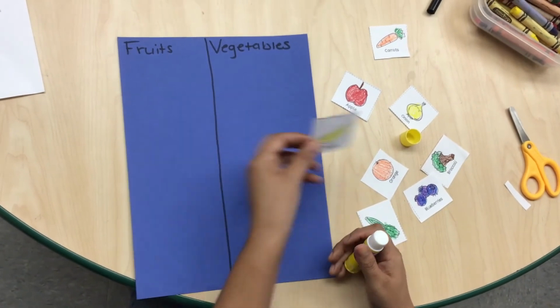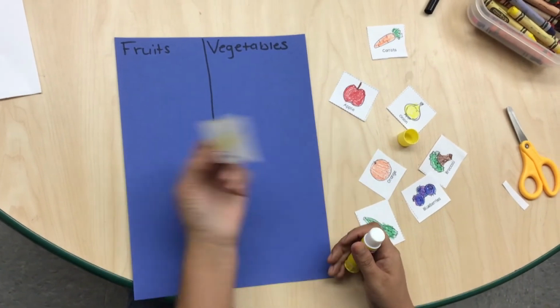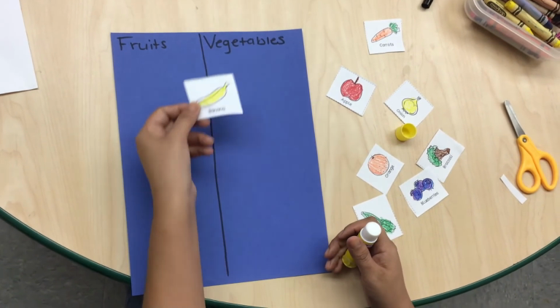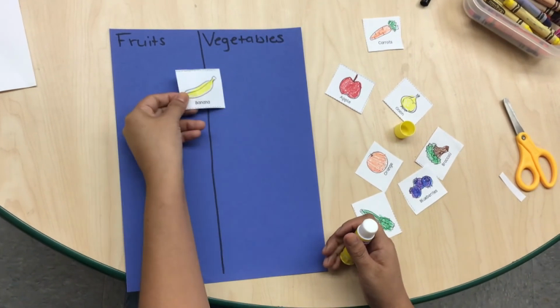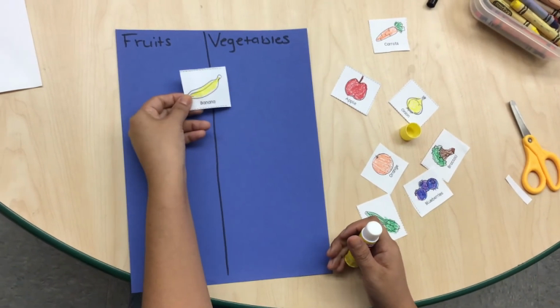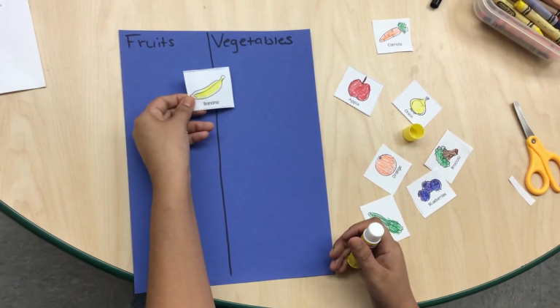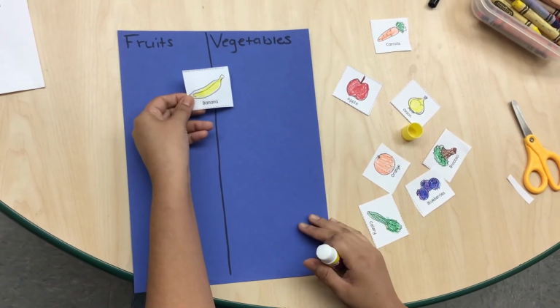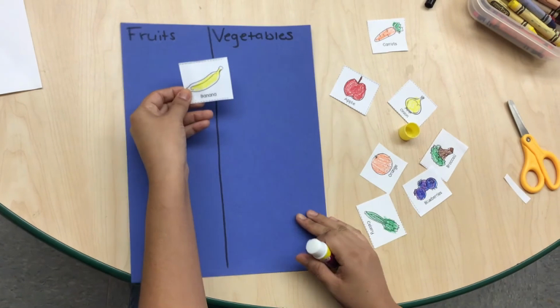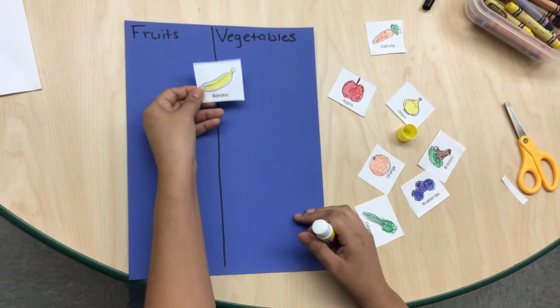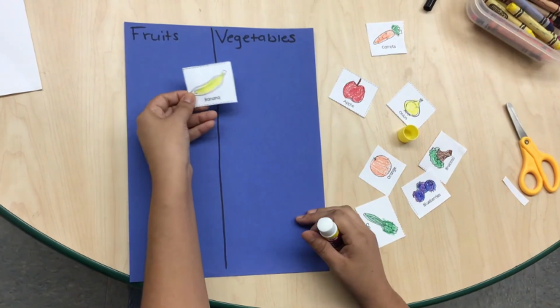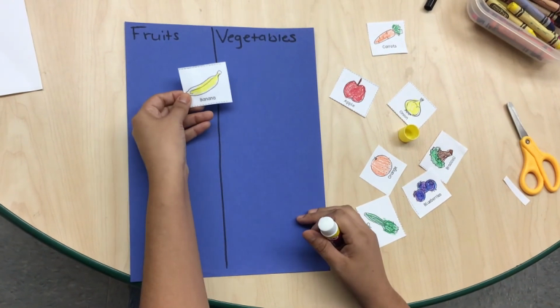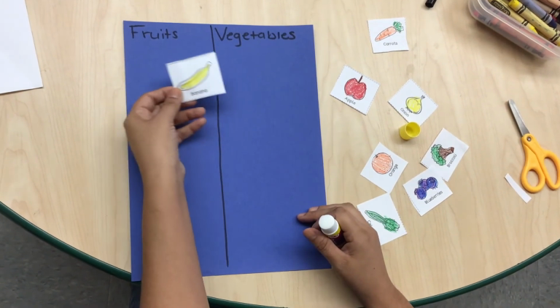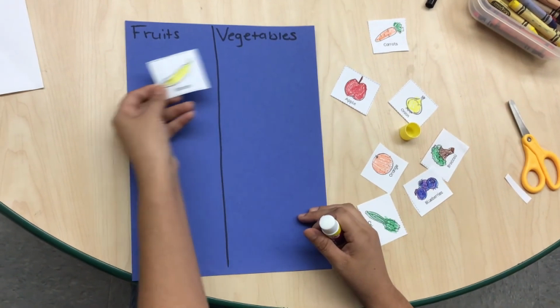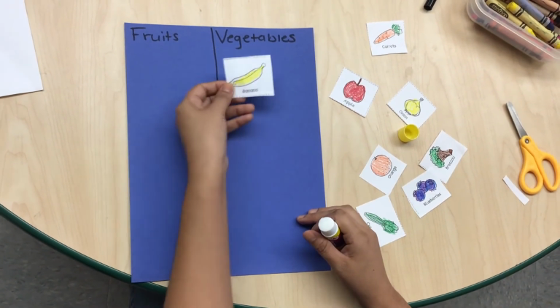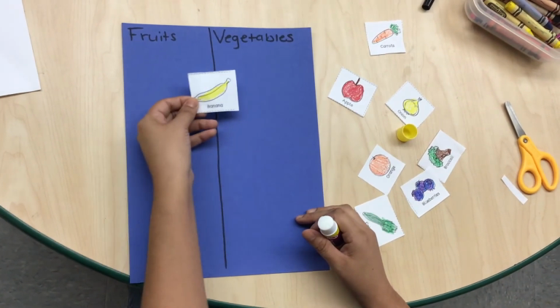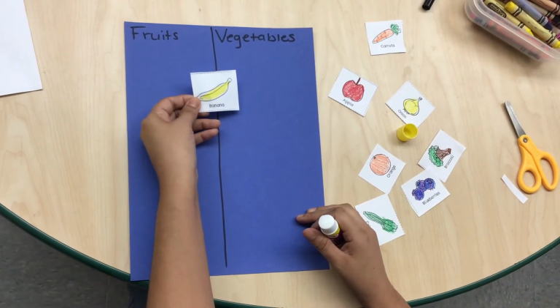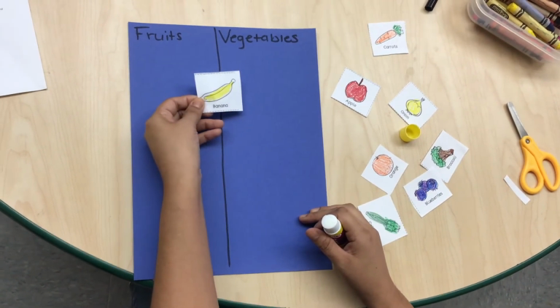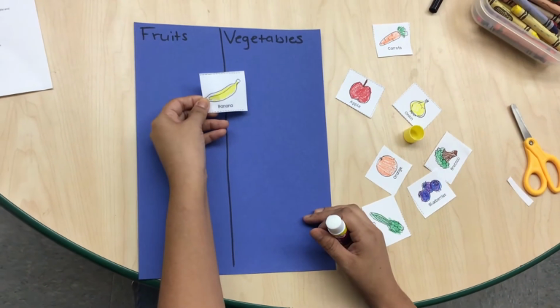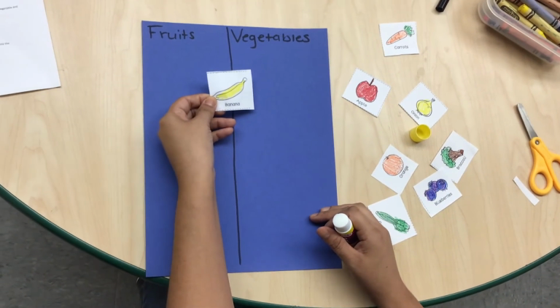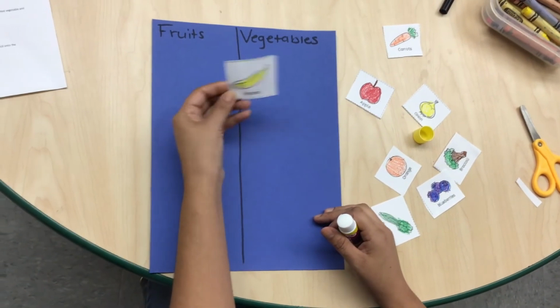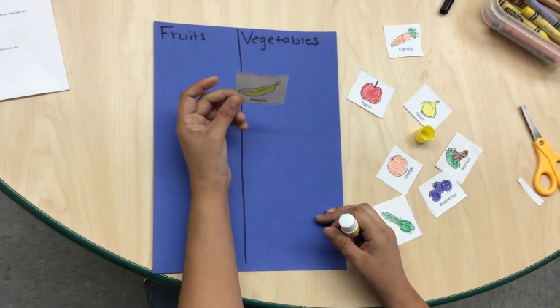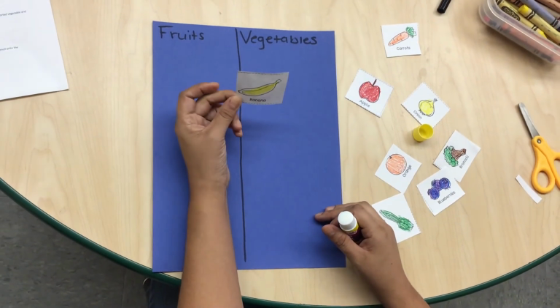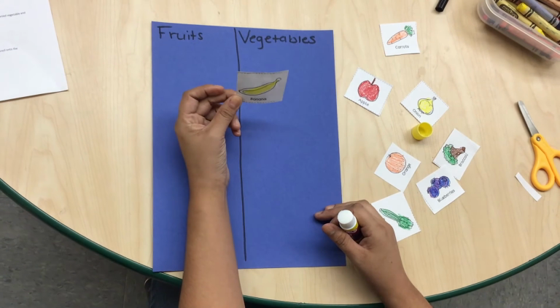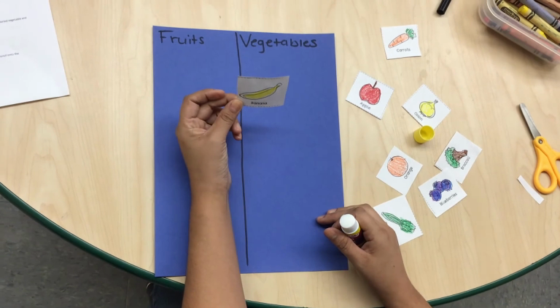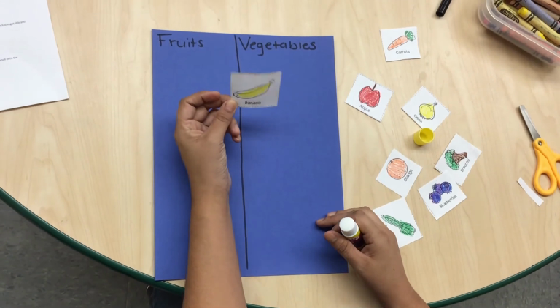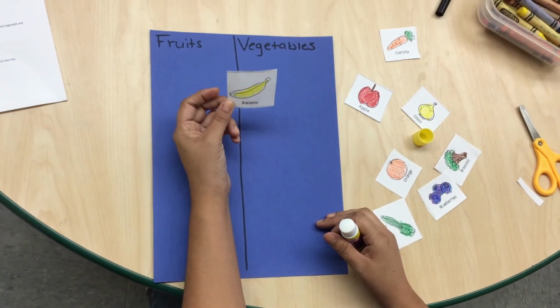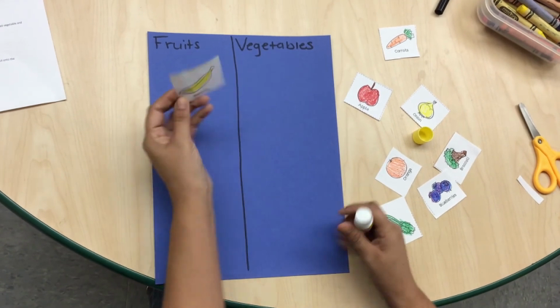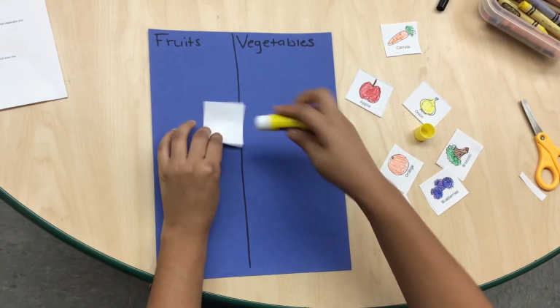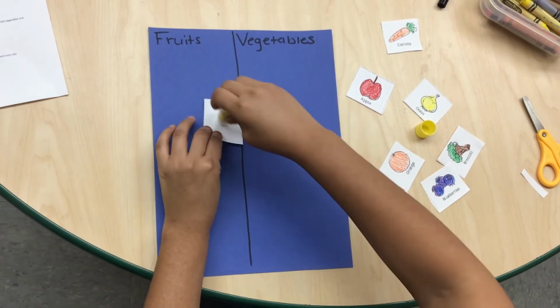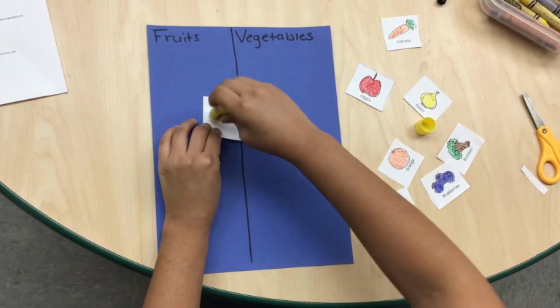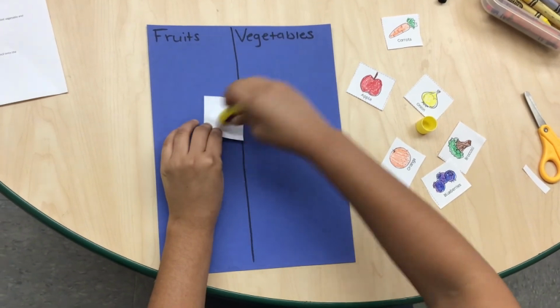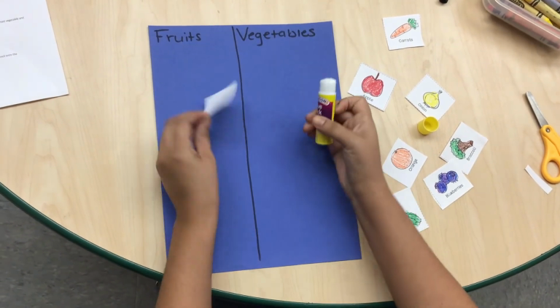I am going to take the banana. What do you think — is a banana a fruit or a vegetable? Banana is a fruit. I am going to glue it on the fruit side.